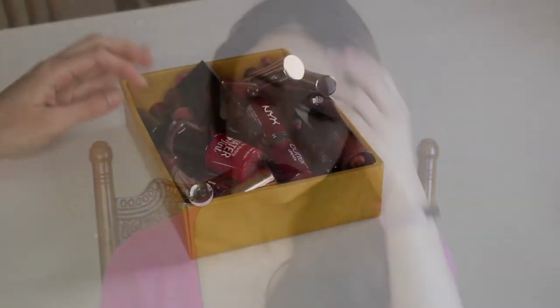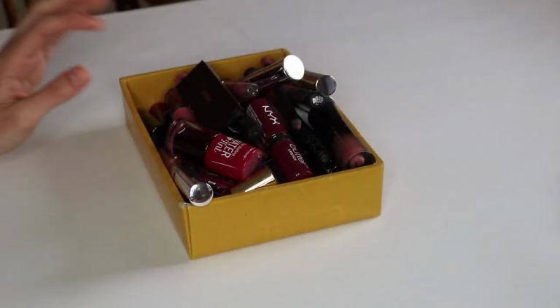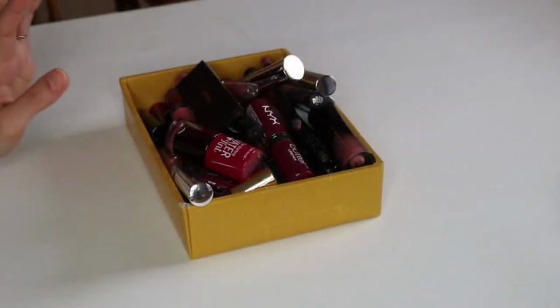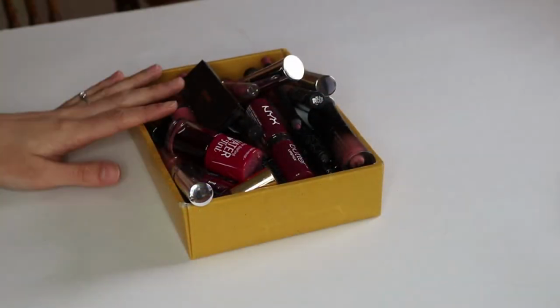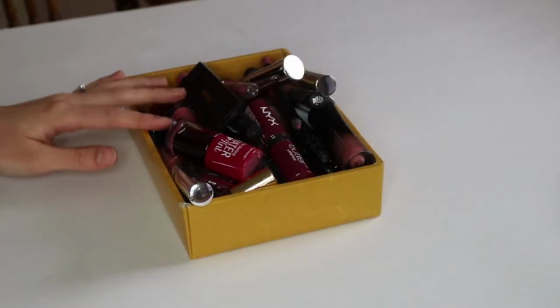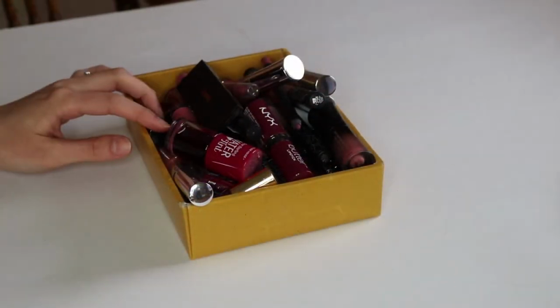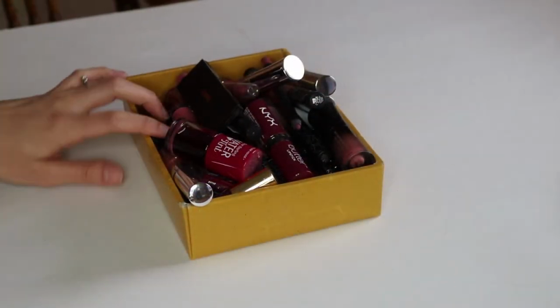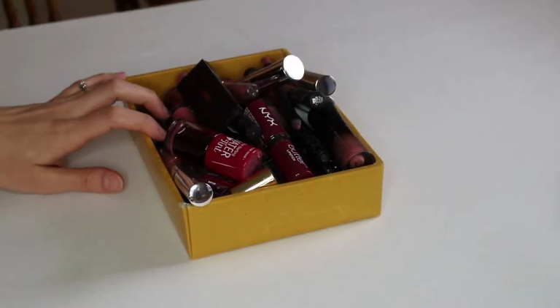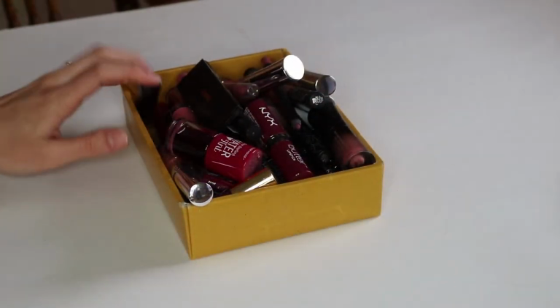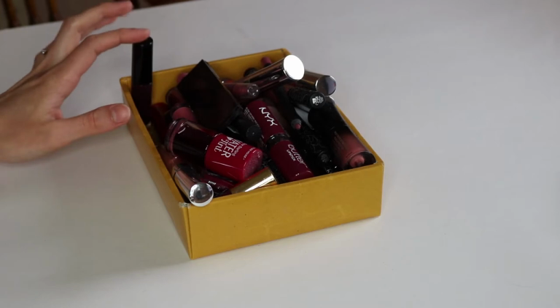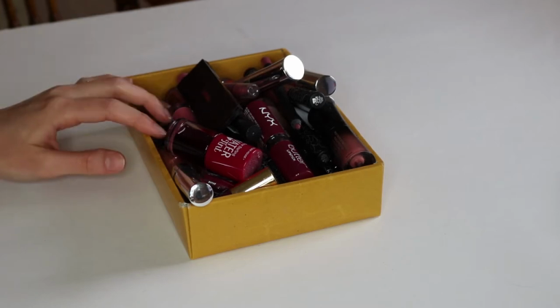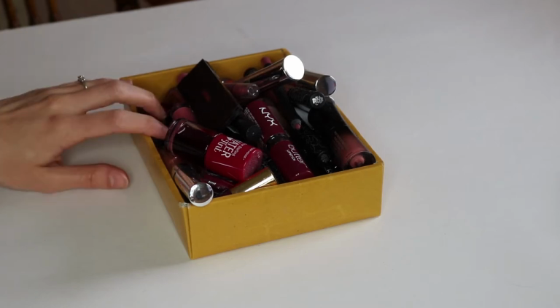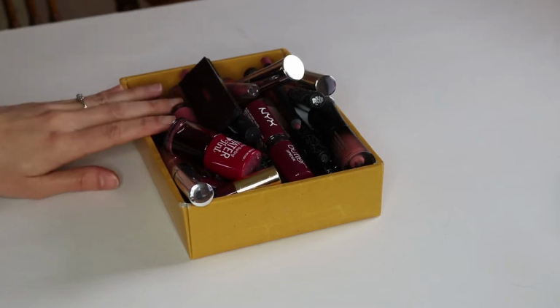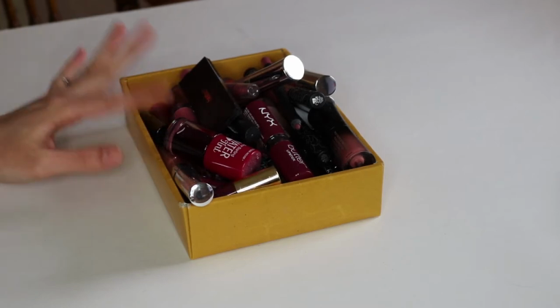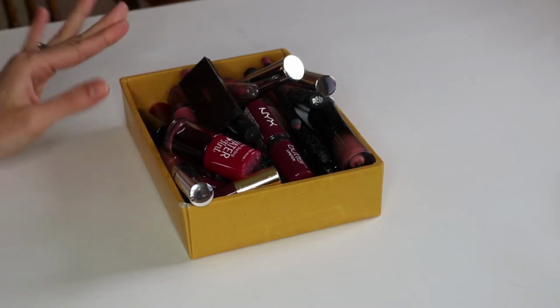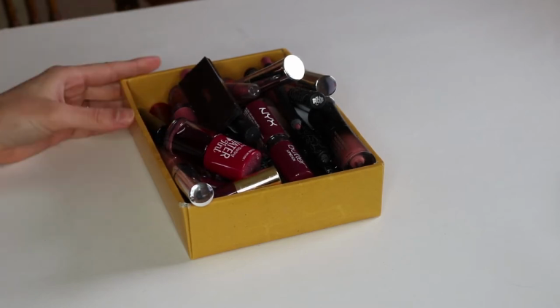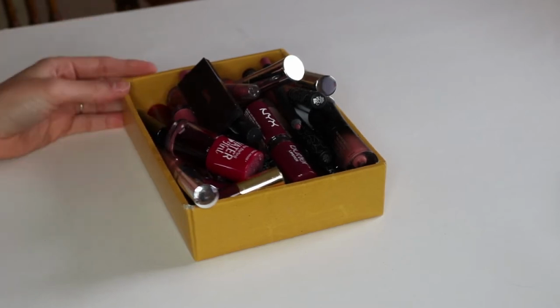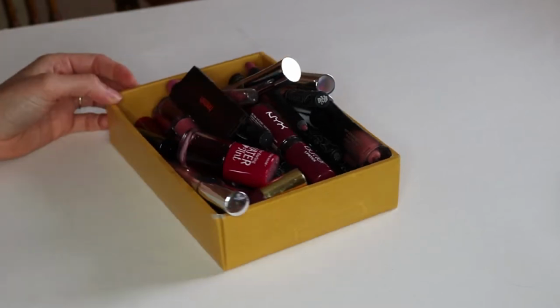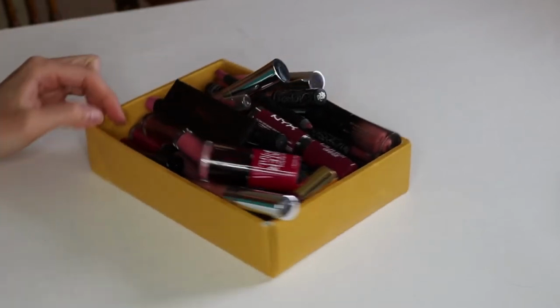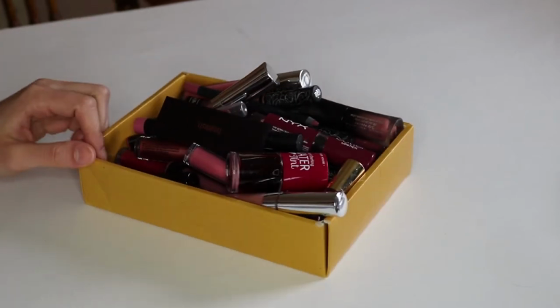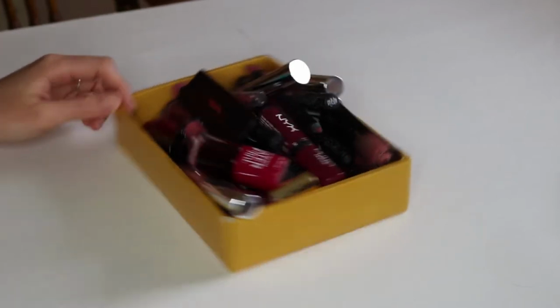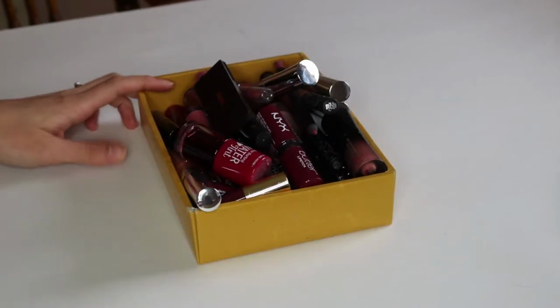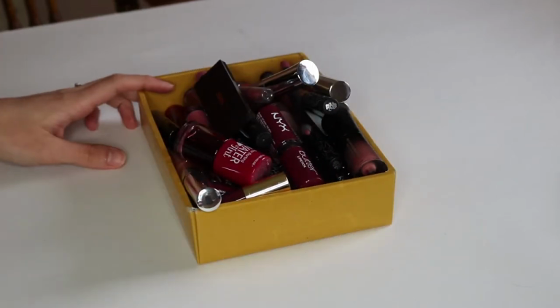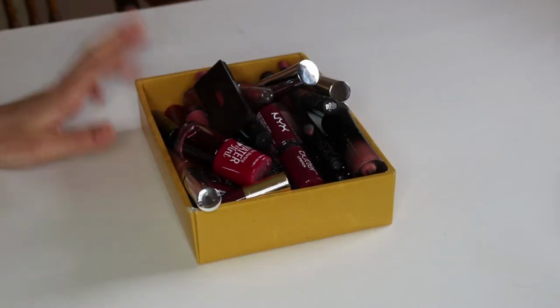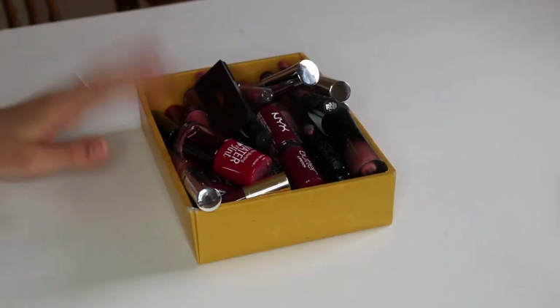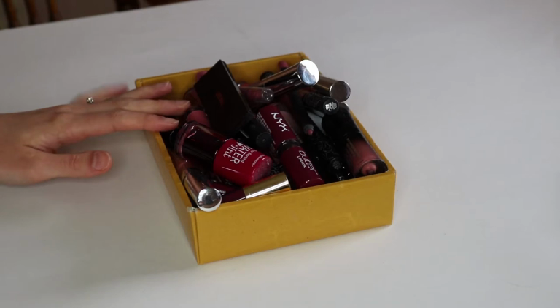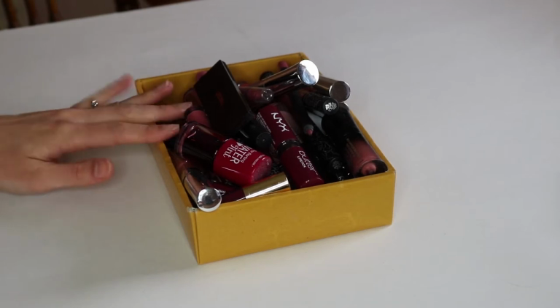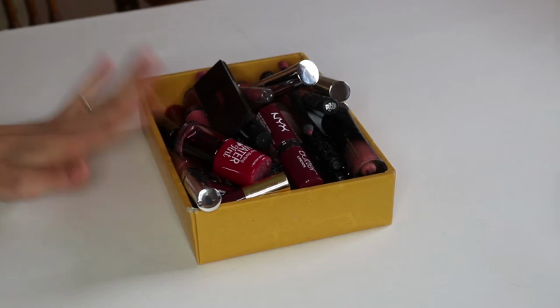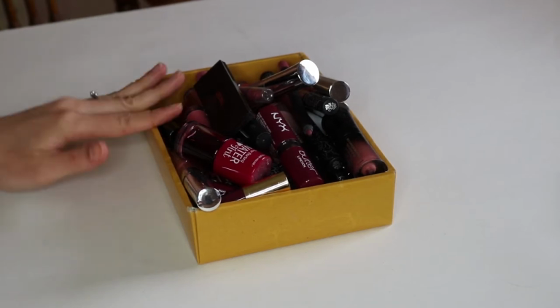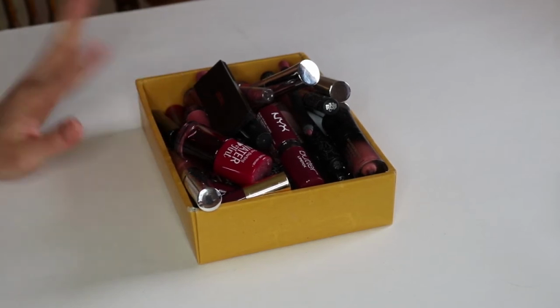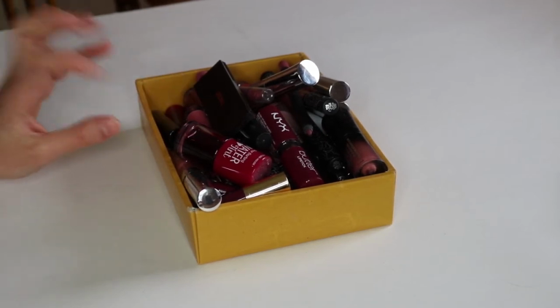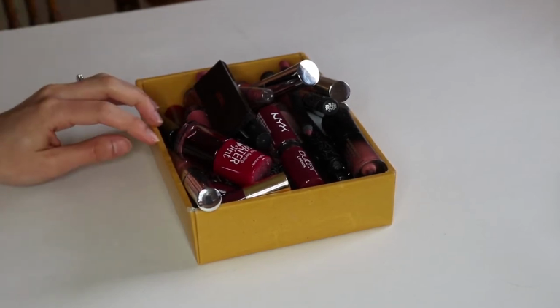Now let's finally move on to some lip products. I've been saving this for part two because there's so many. I think I have an addiction, but let's get through this.